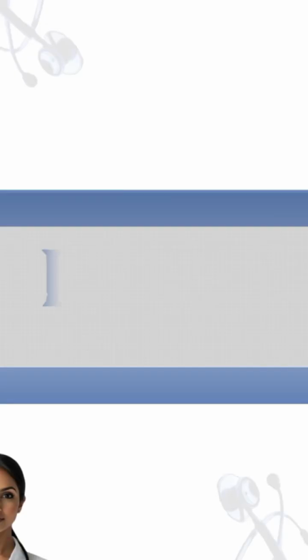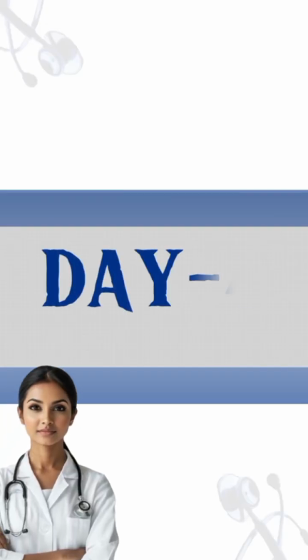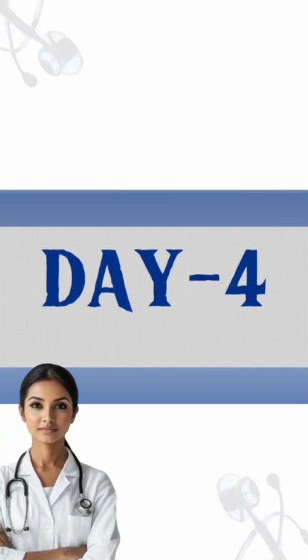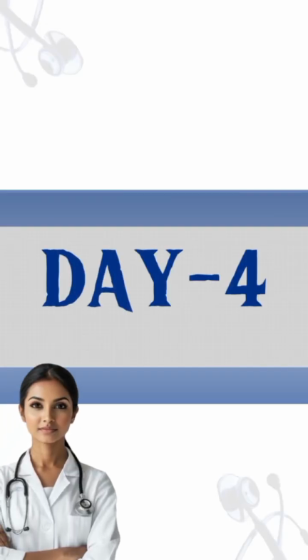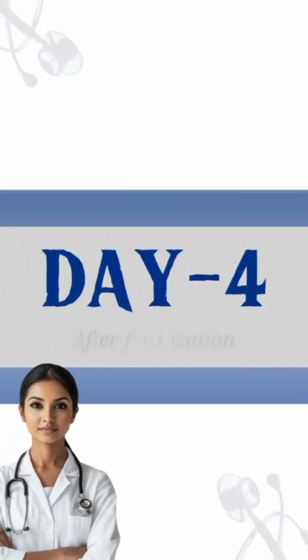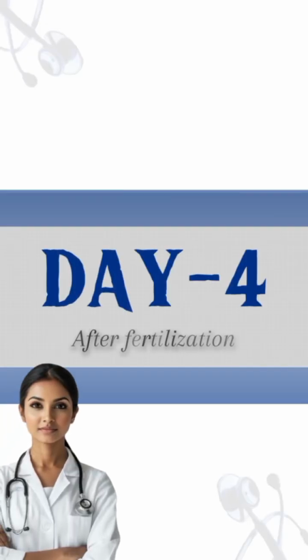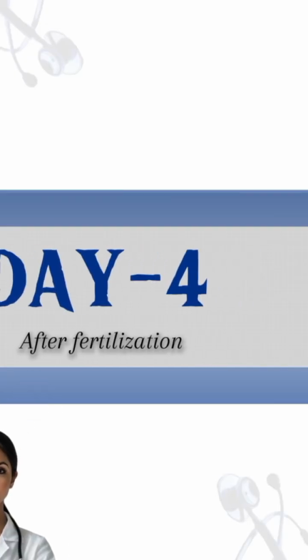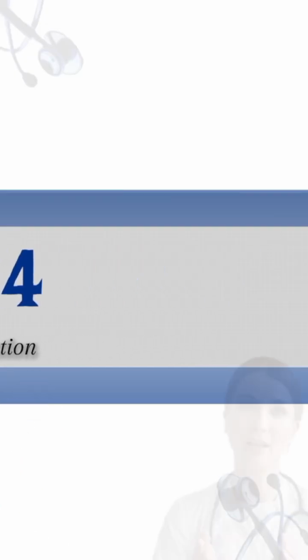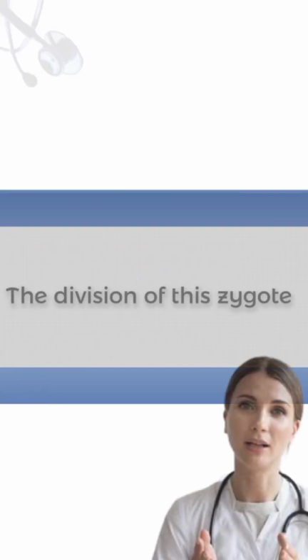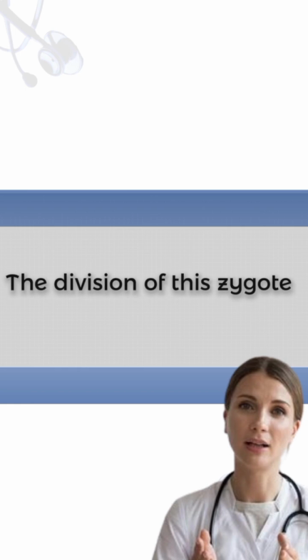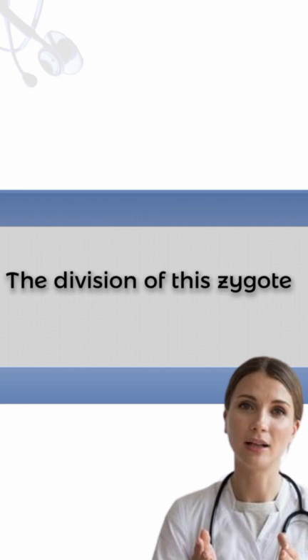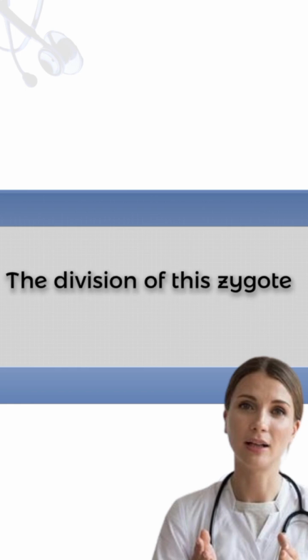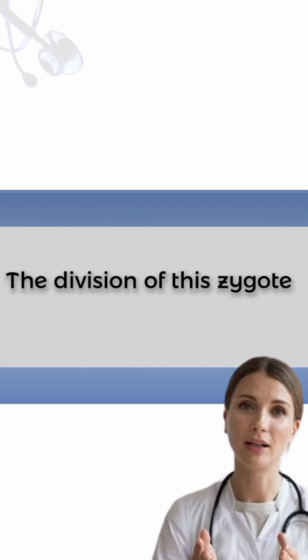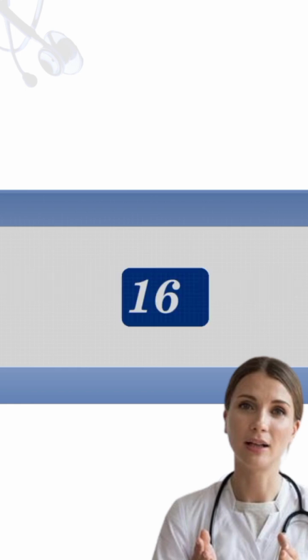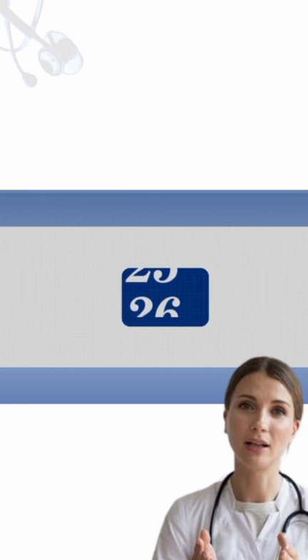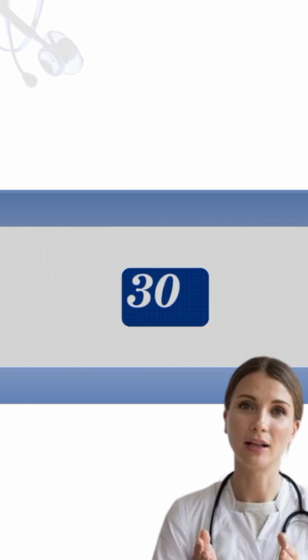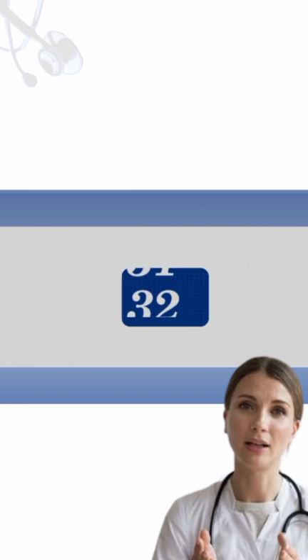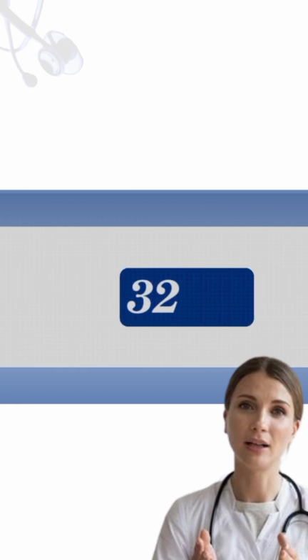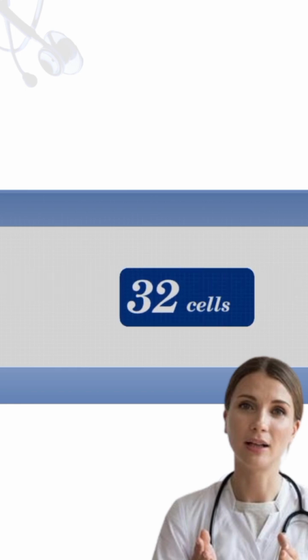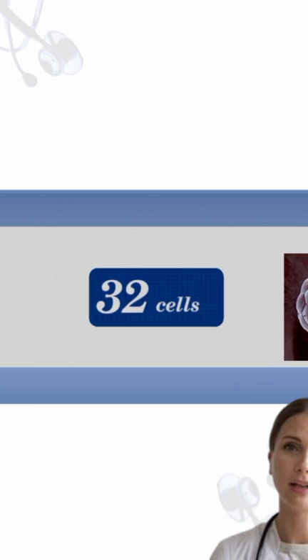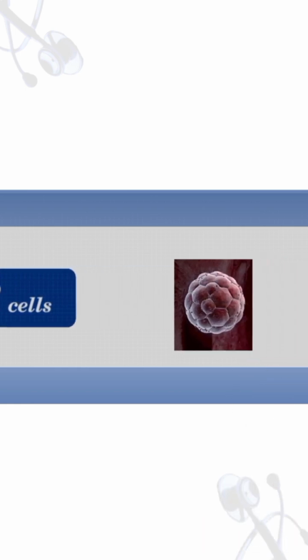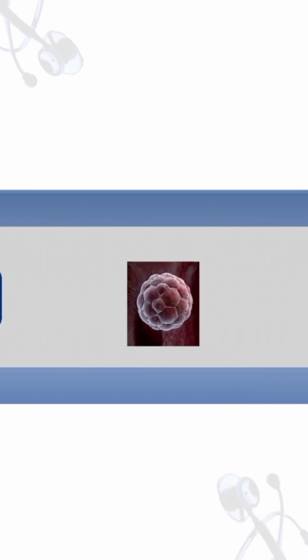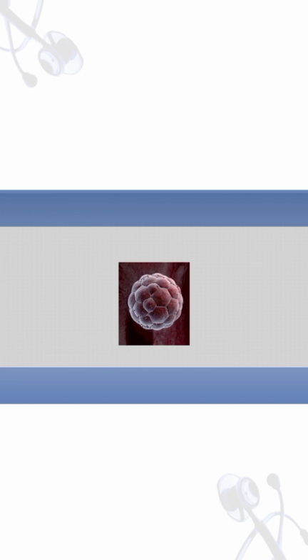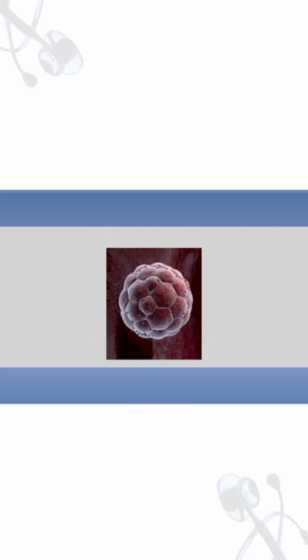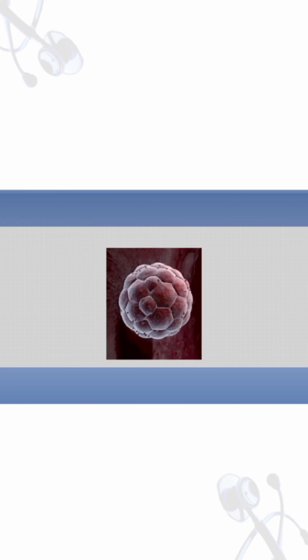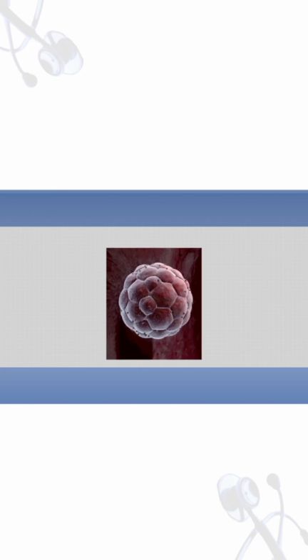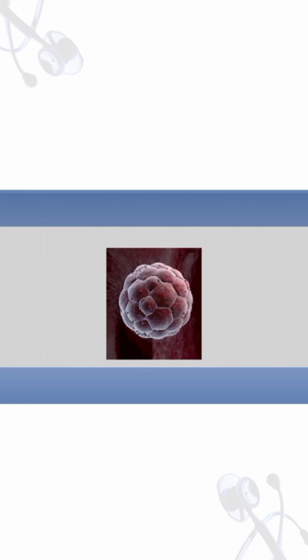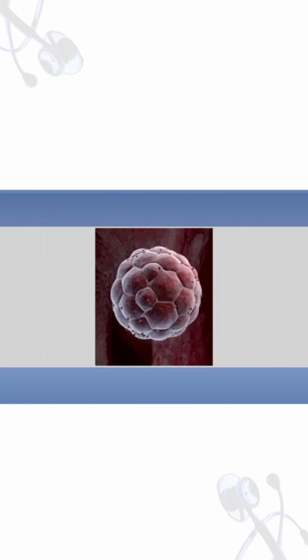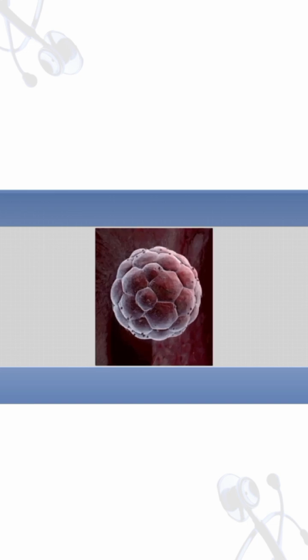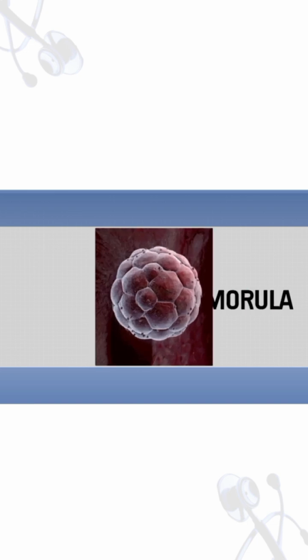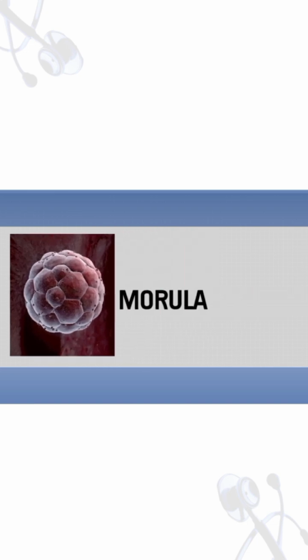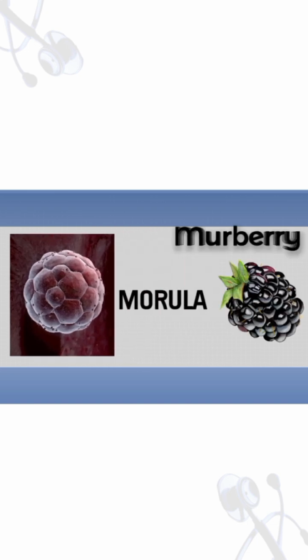By the 4th day after fertilization, the division of this zygote reaches about 16 to 32 cells, and the embryo looks like a solid ball, which is called a morula.